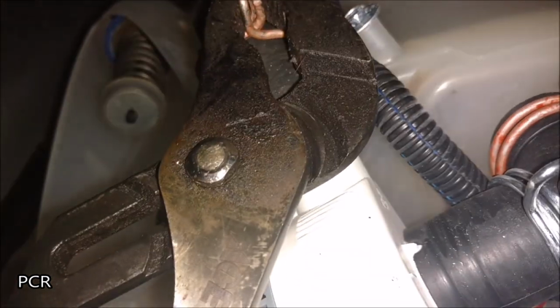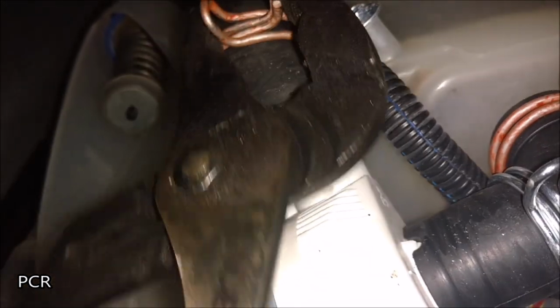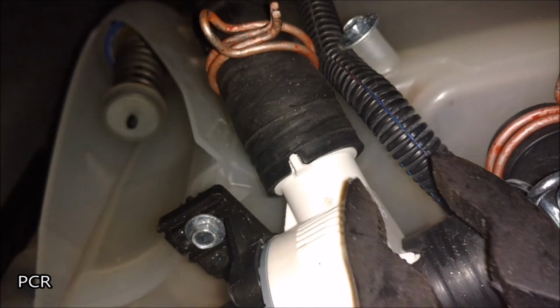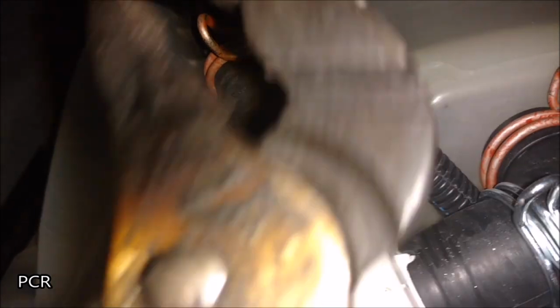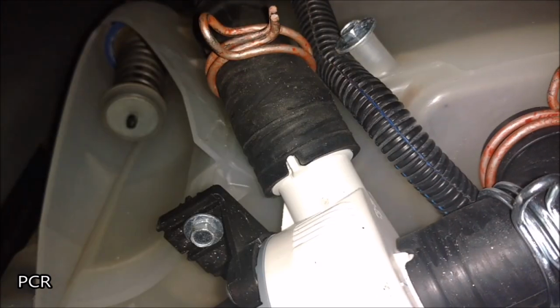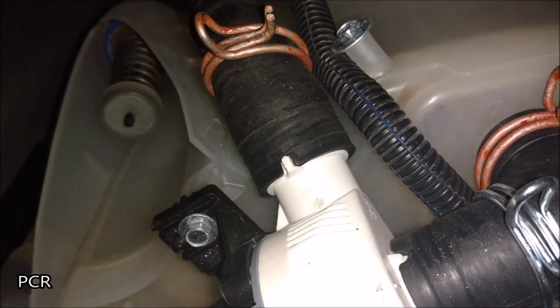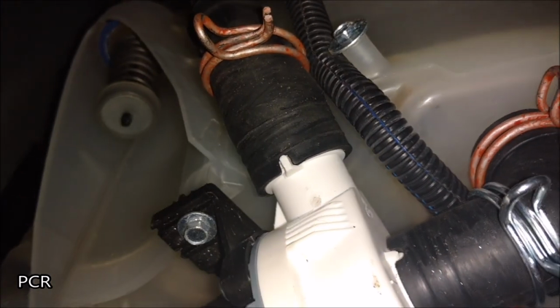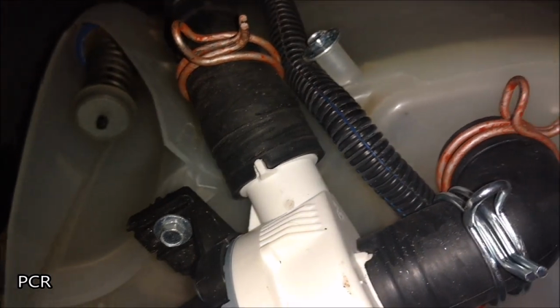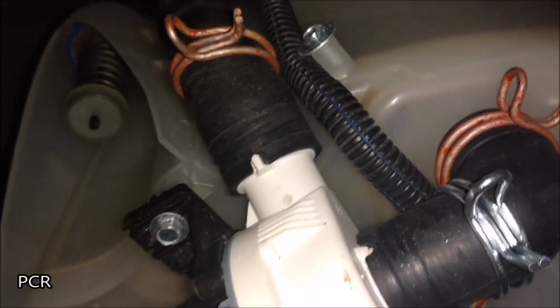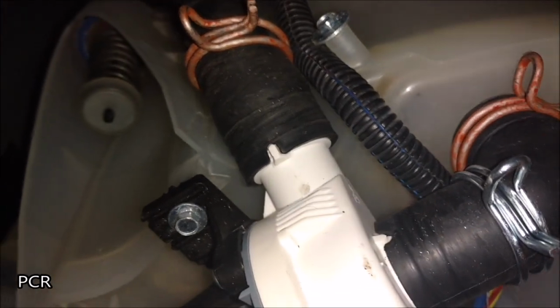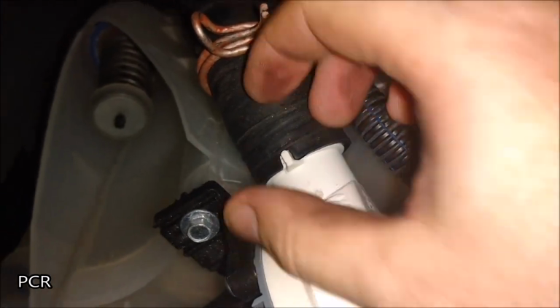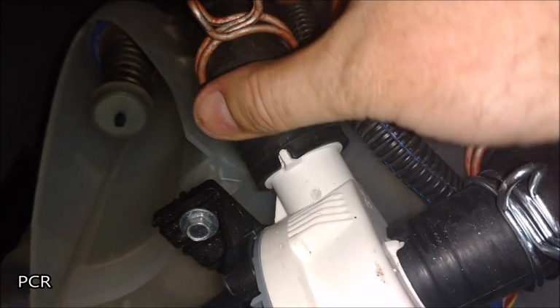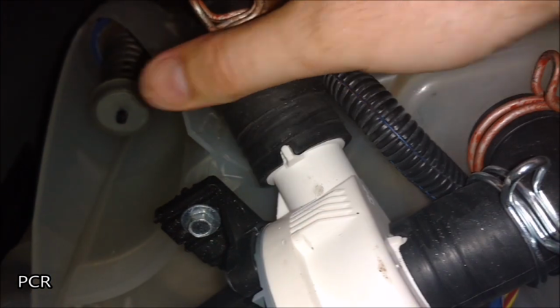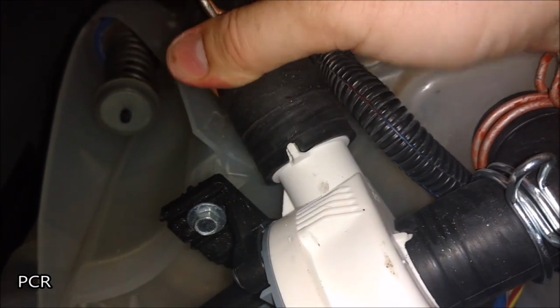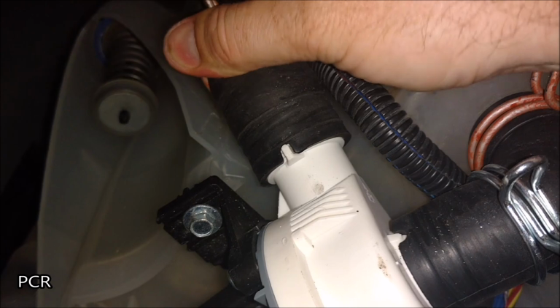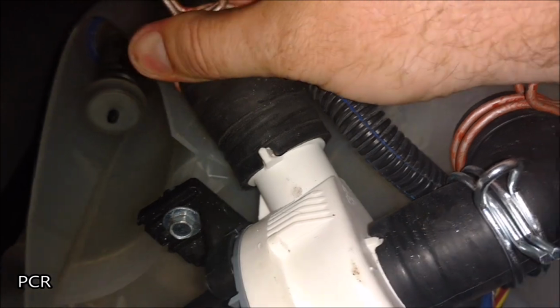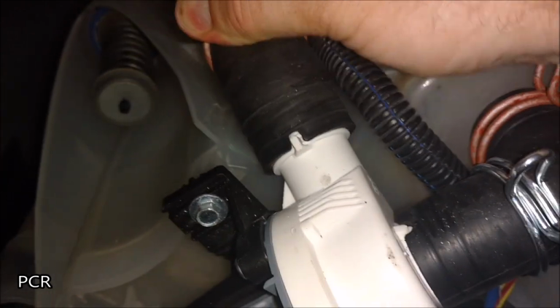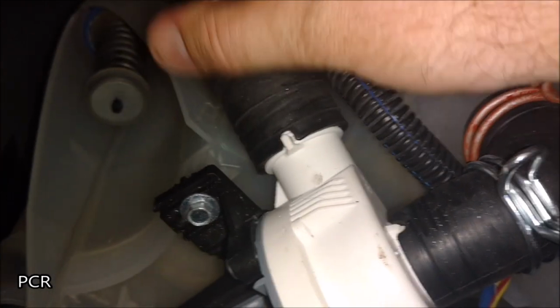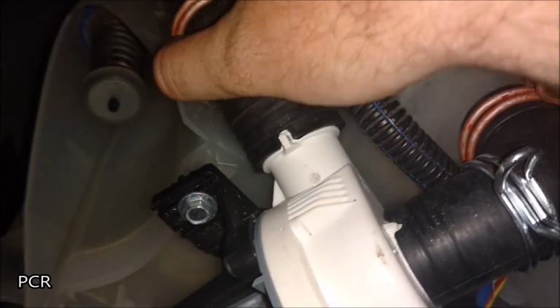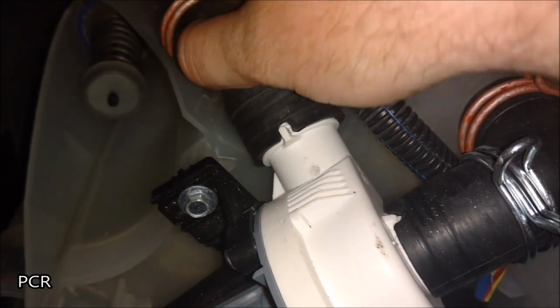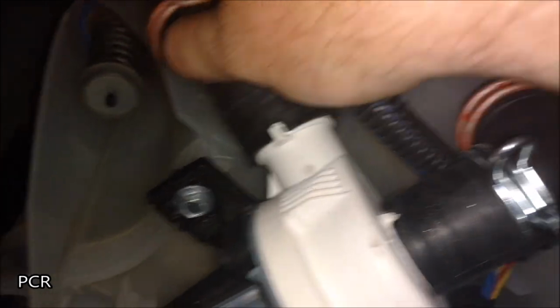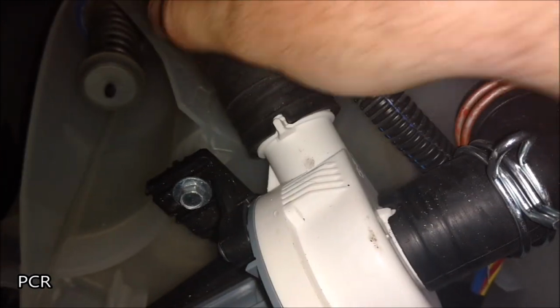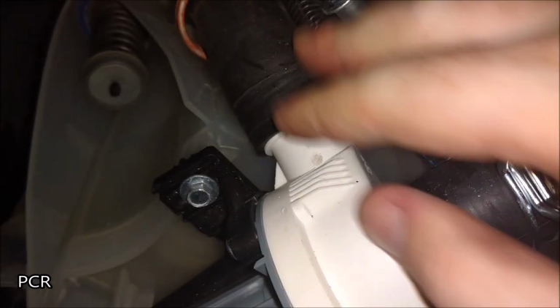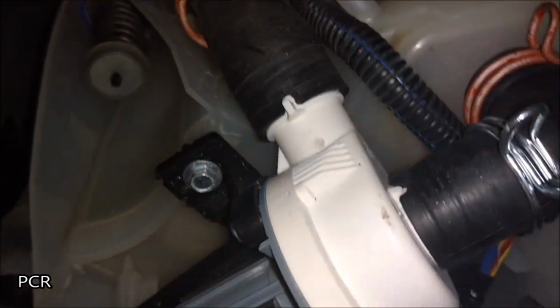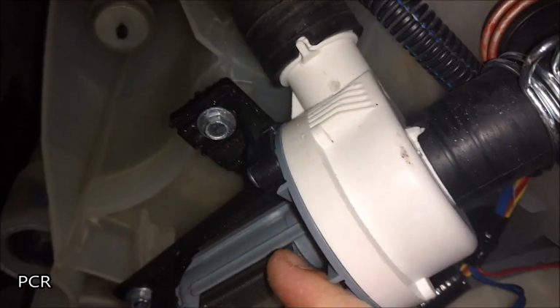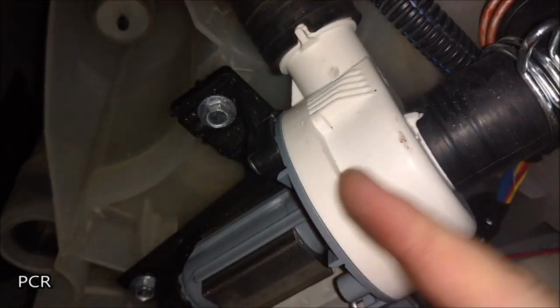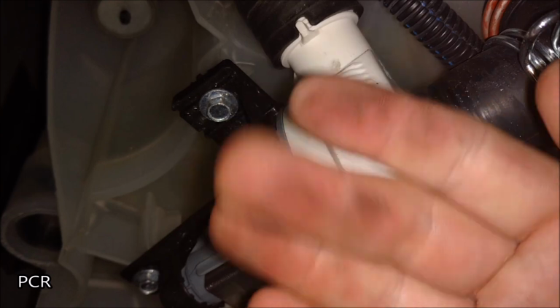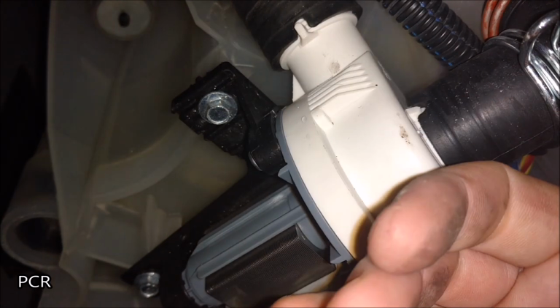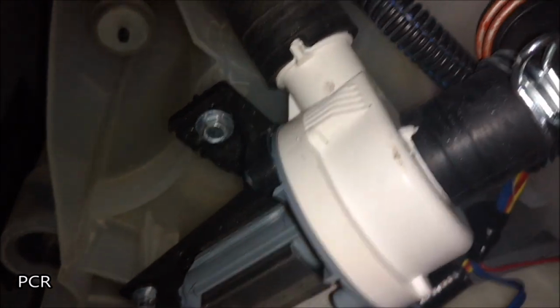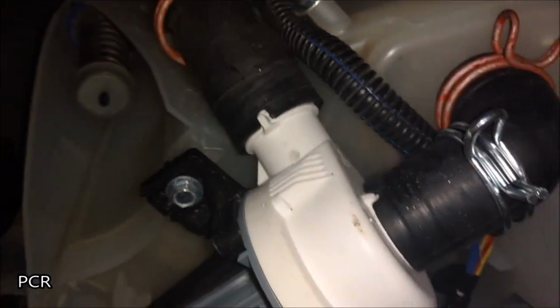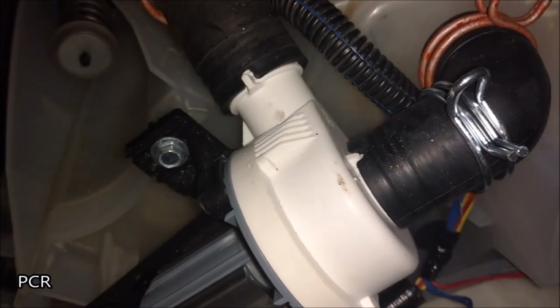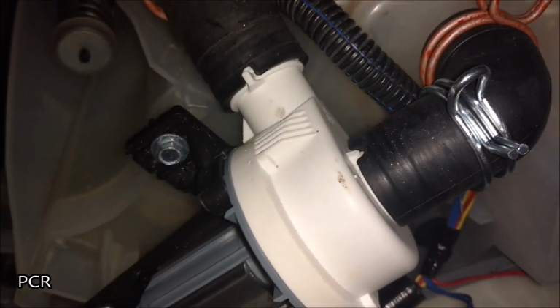Here we go. Now we should be able to rock this back and forth to get it loose. Getting the bolts out and then pulling the thing out is going to be easier, so let's do that.